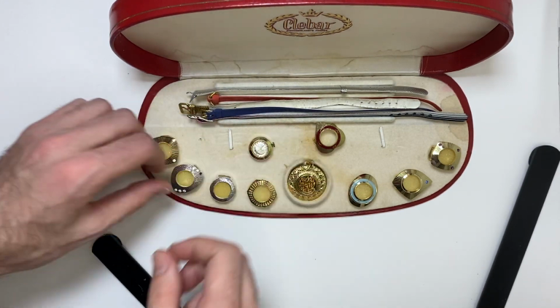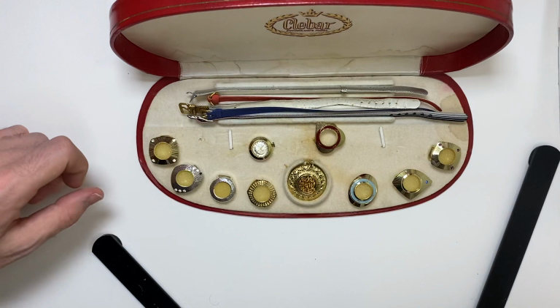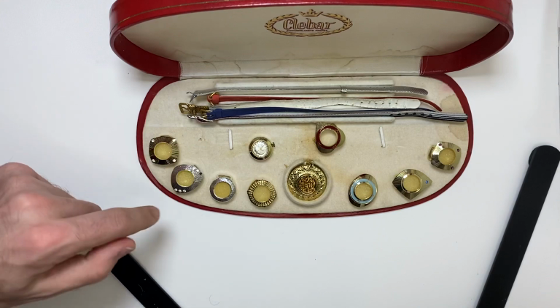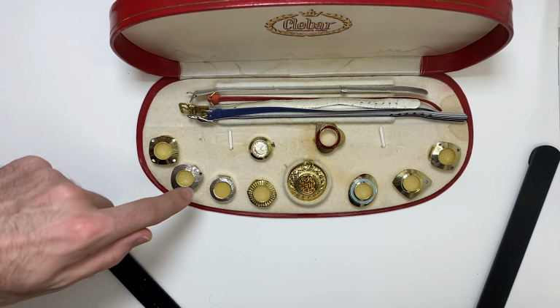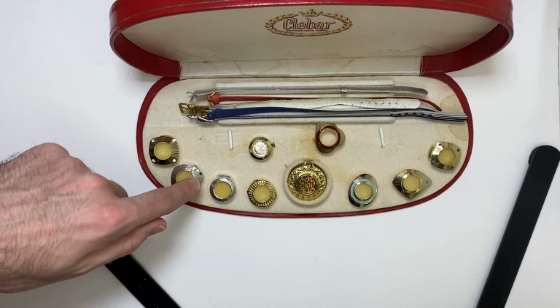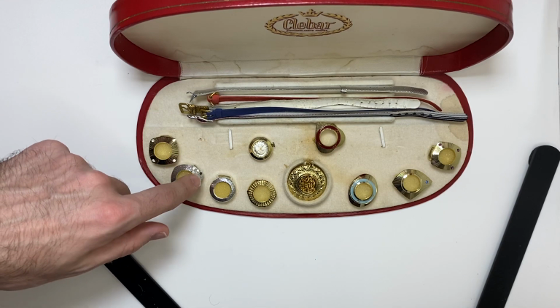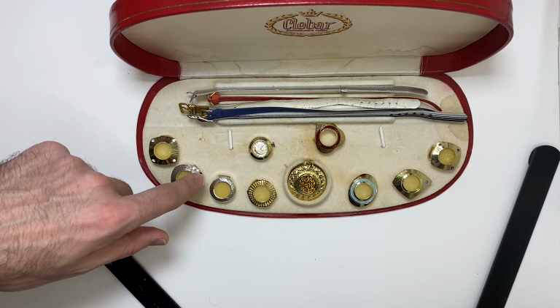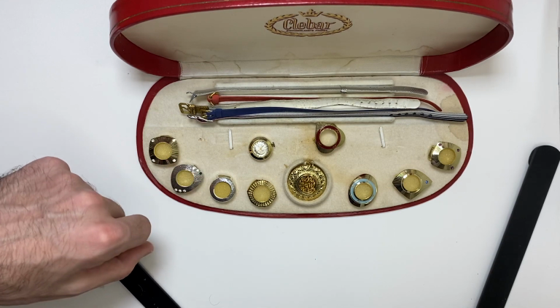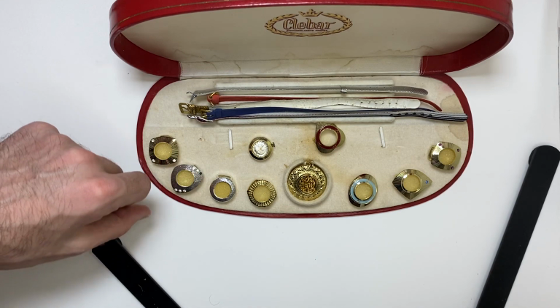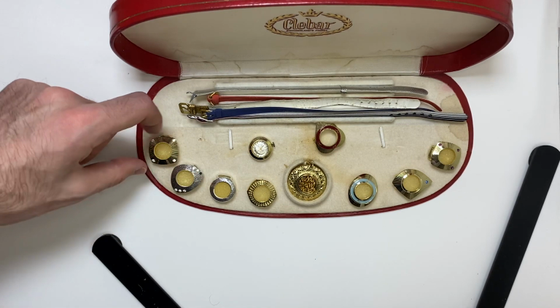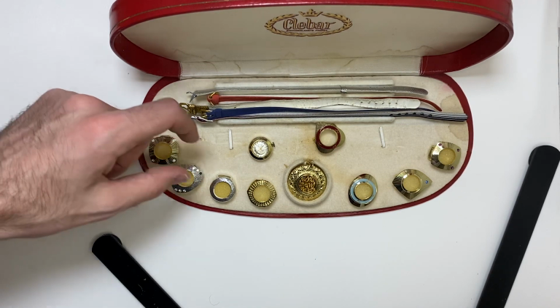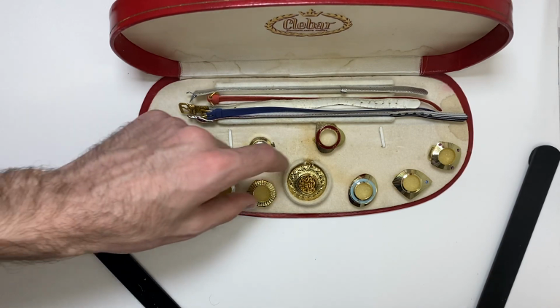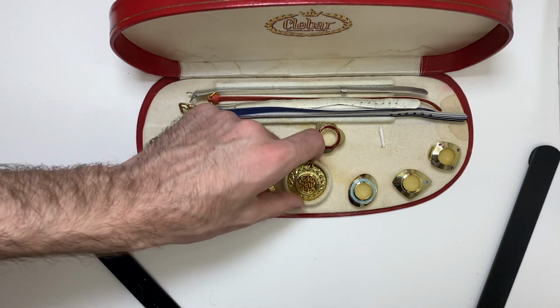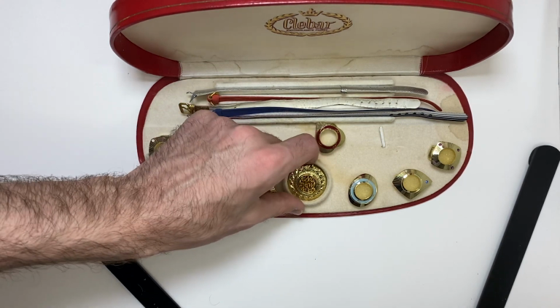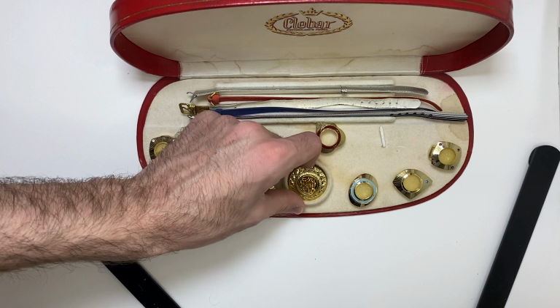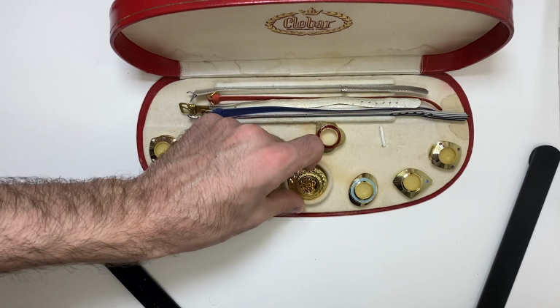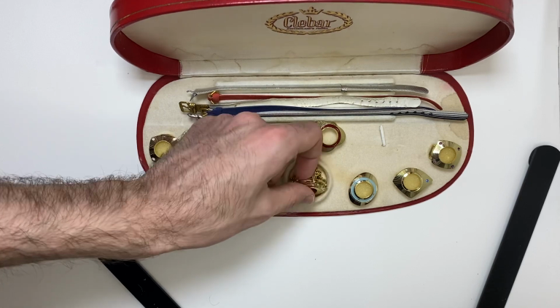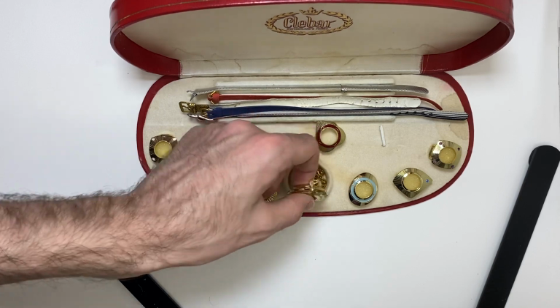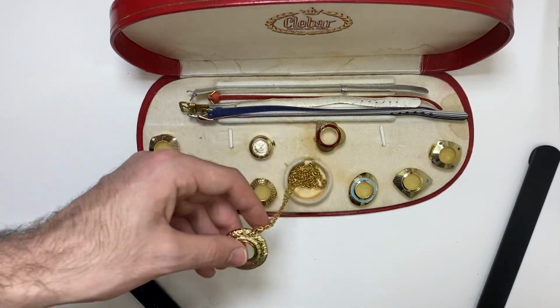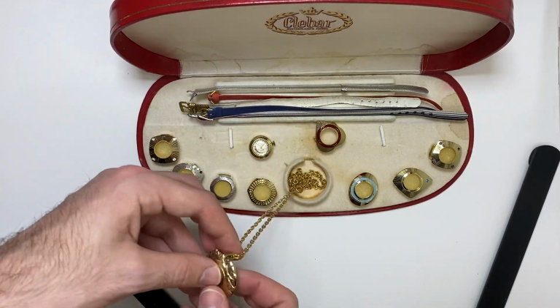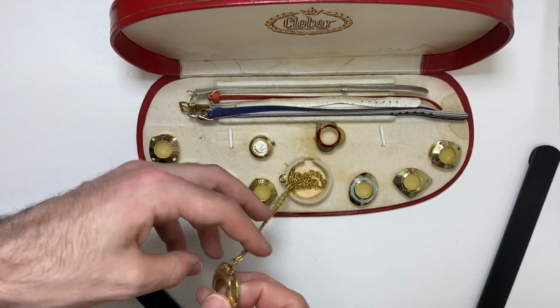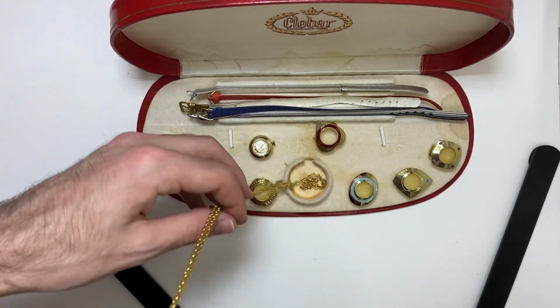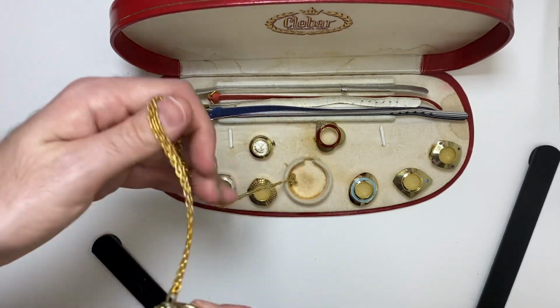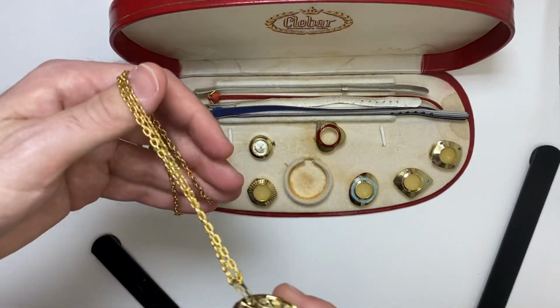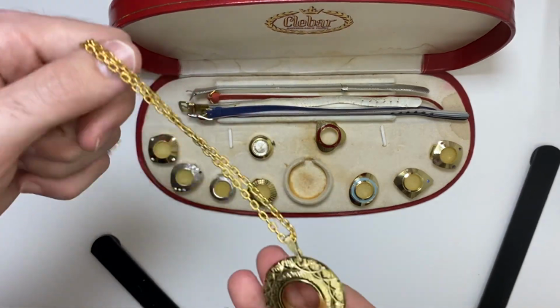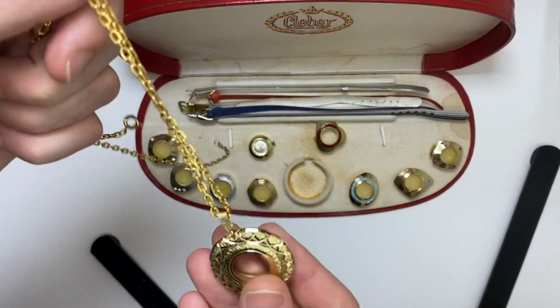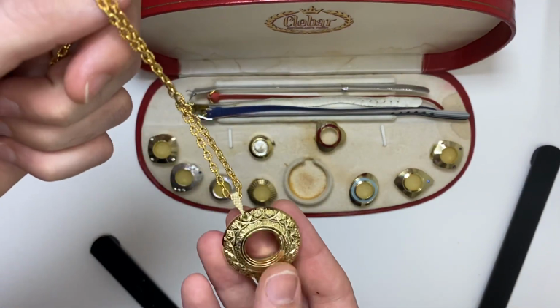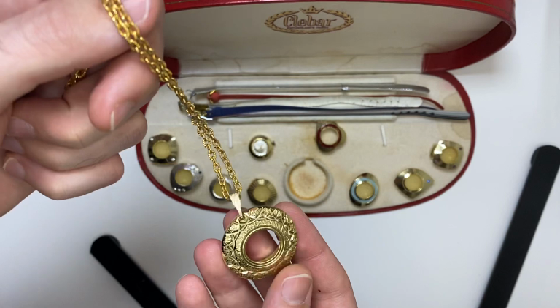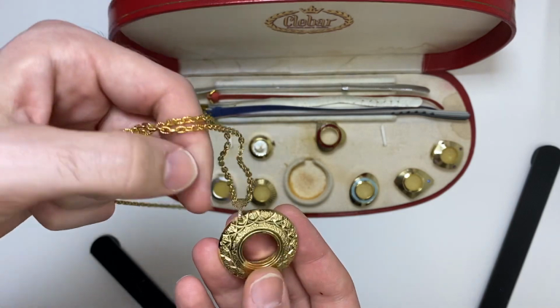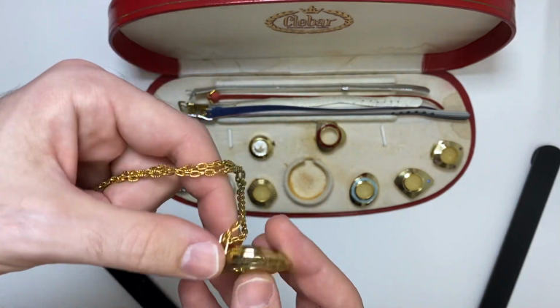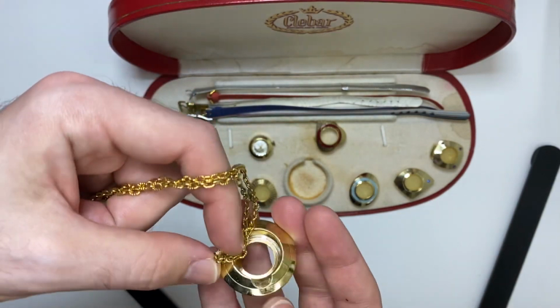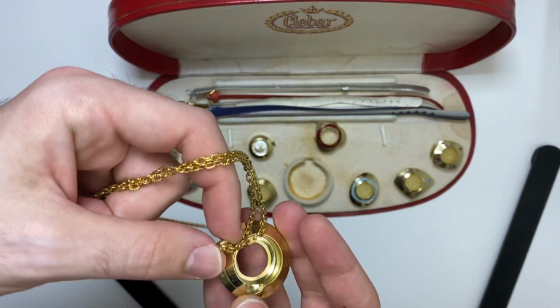The only issue is this is missing one of the diamonds — she did tell me that. It also has this one, the pendant. You could put it in here where it becomes a pendant.